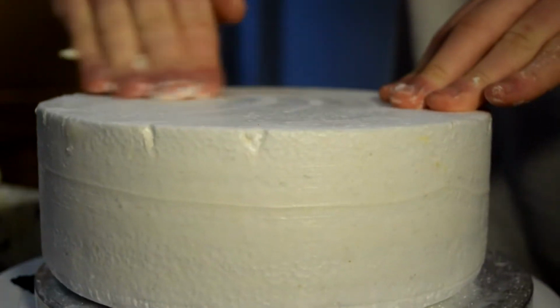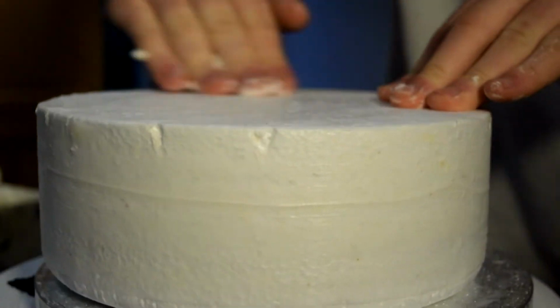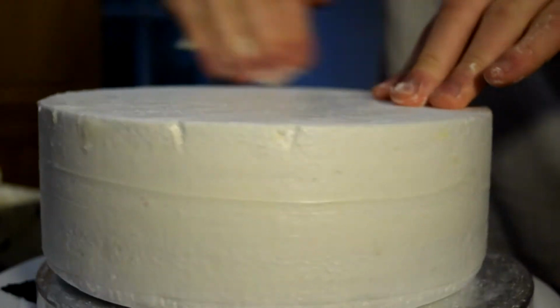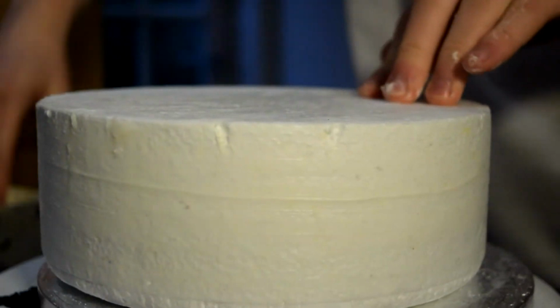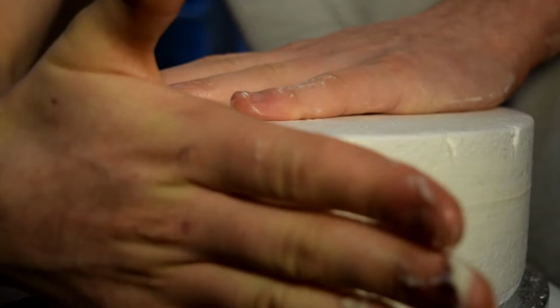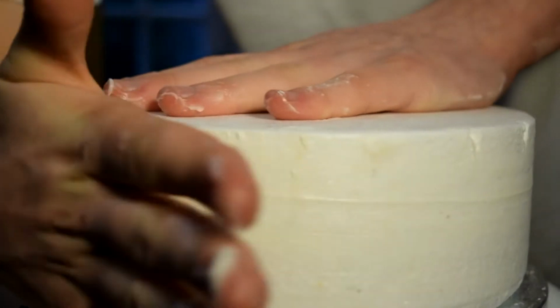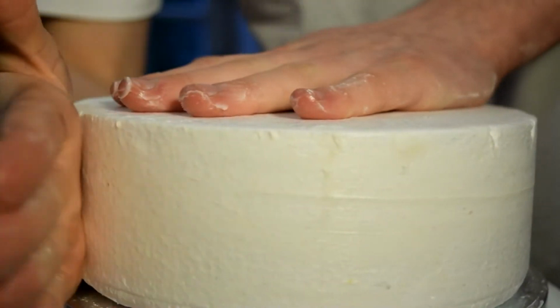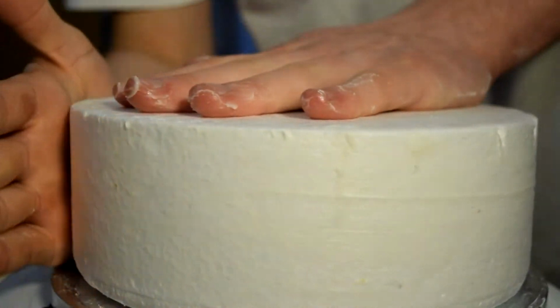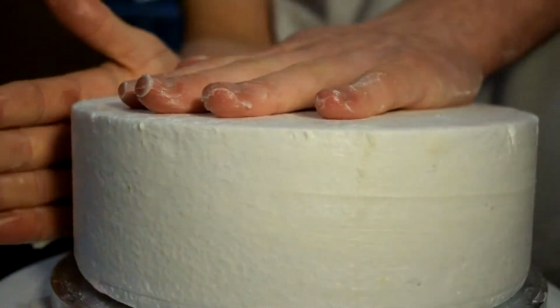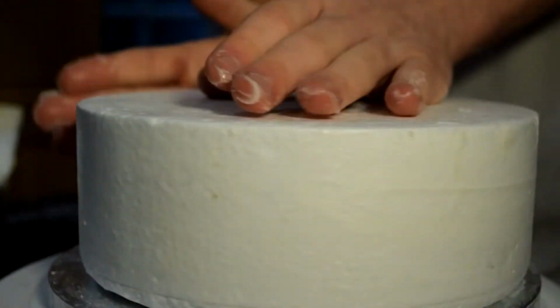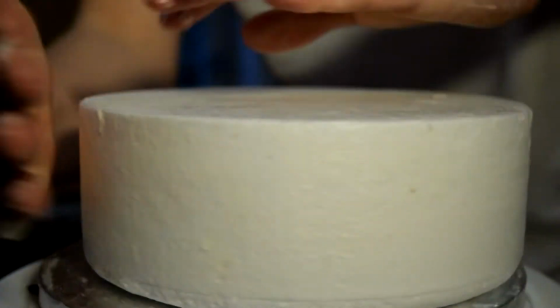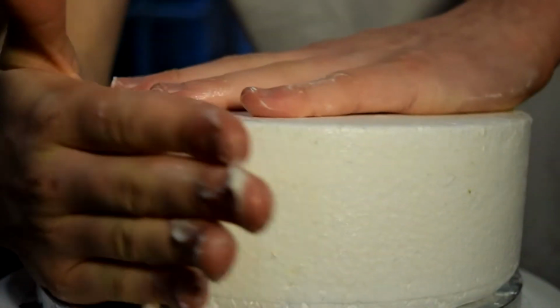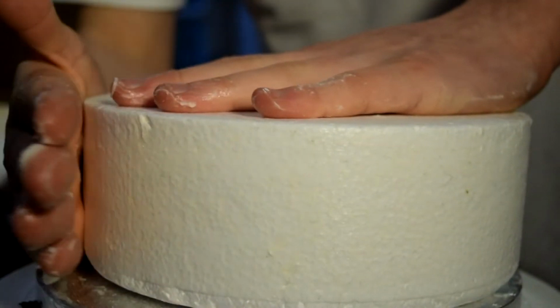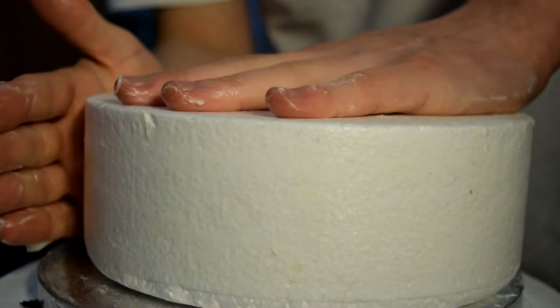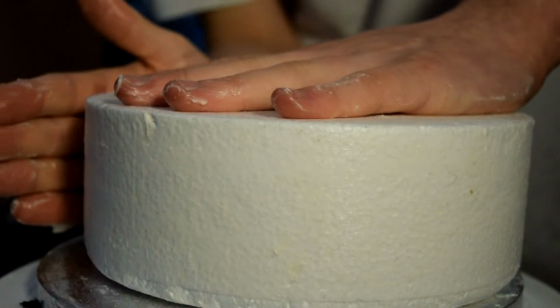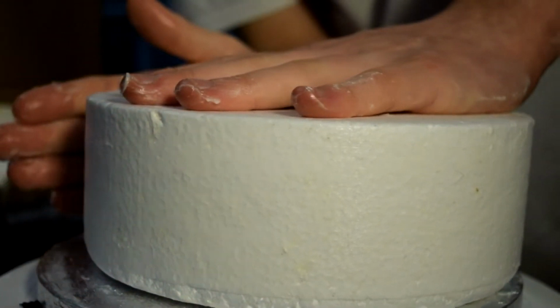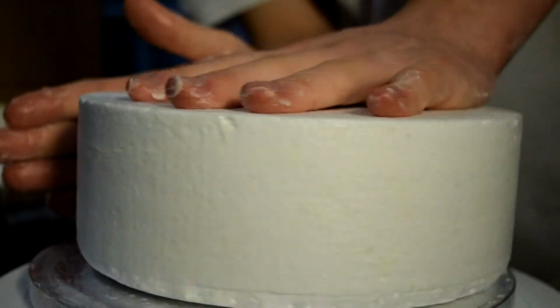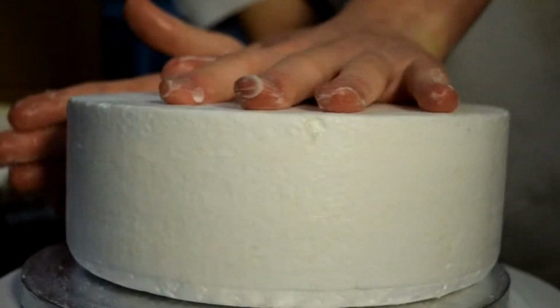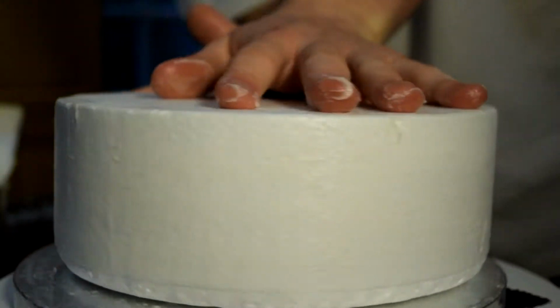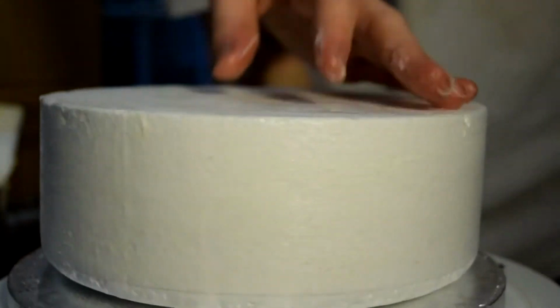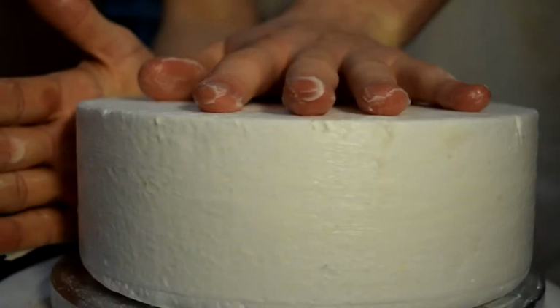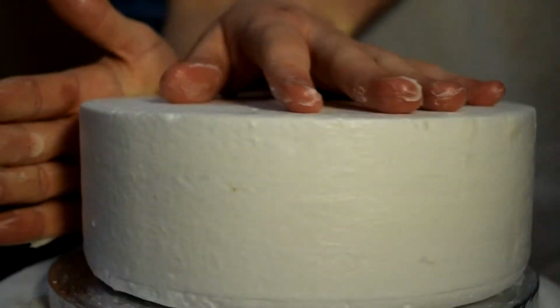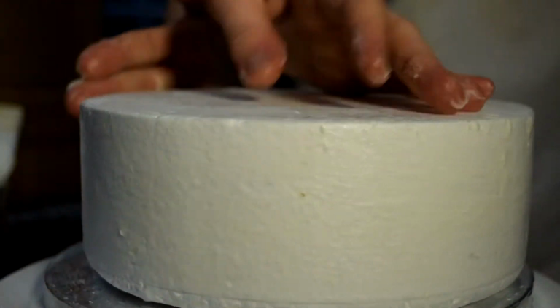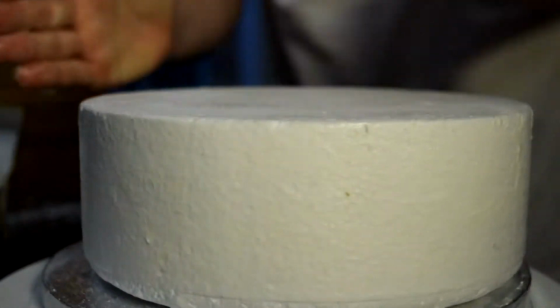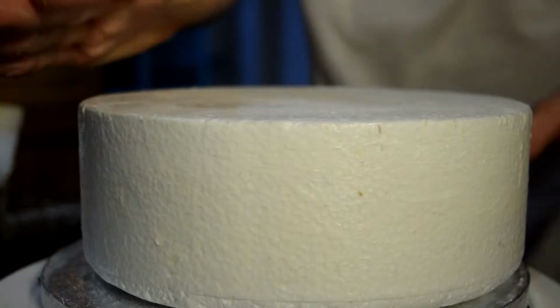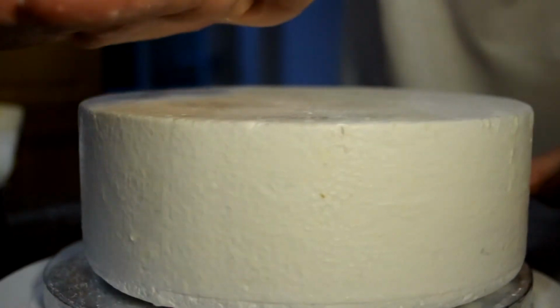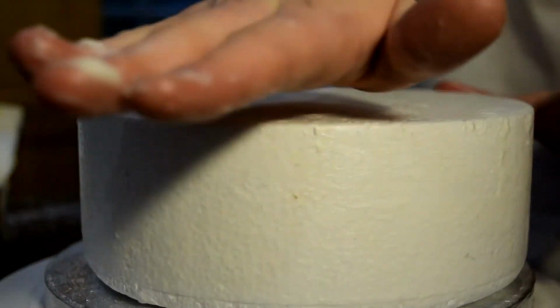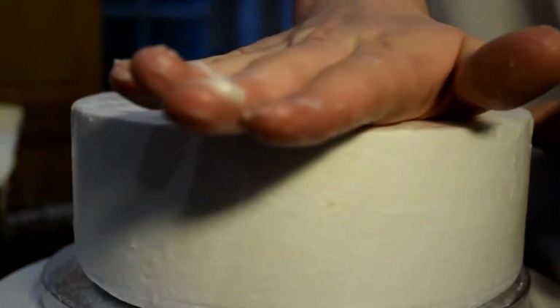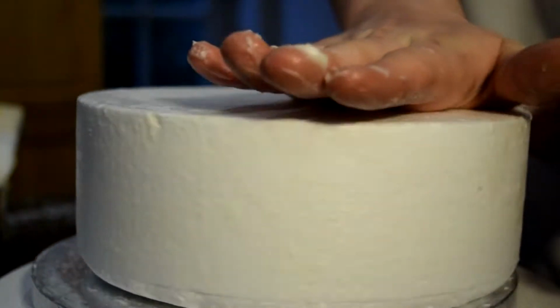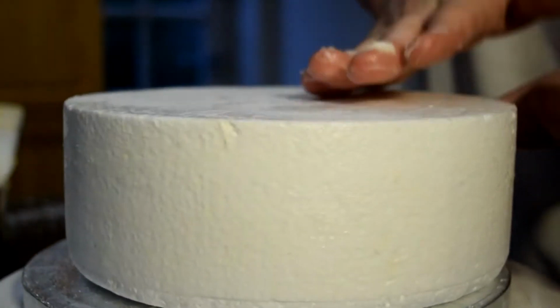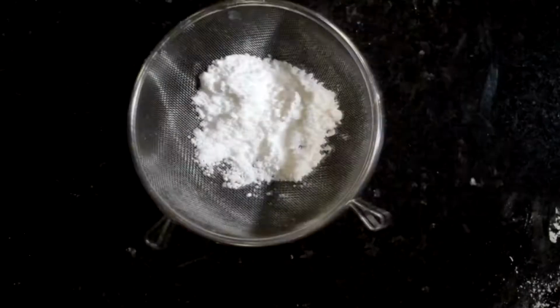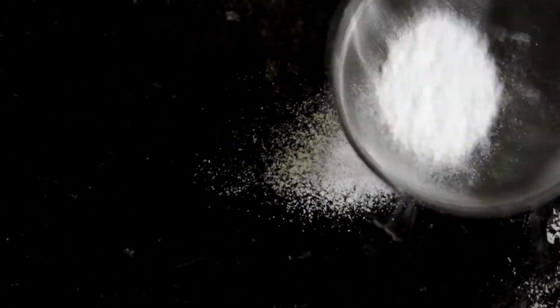Spread some on the top too. I like to take the palm of my hand and rub that around the side of the cake to smooth off the shortening so we've just got a thin layer. Do that on the top of the cake too.